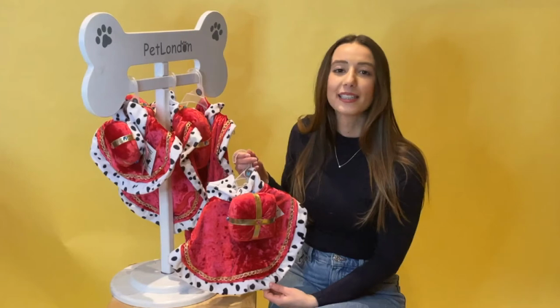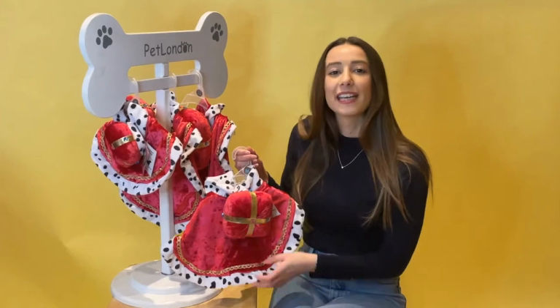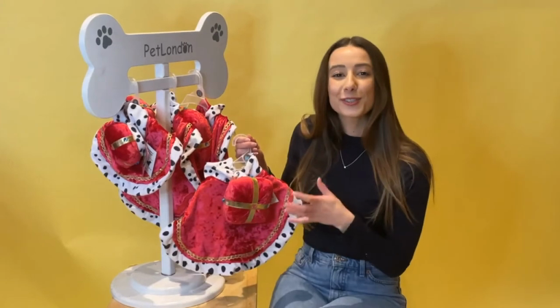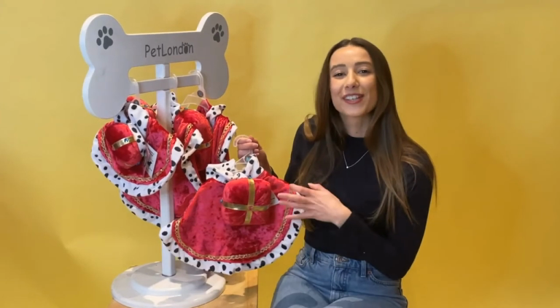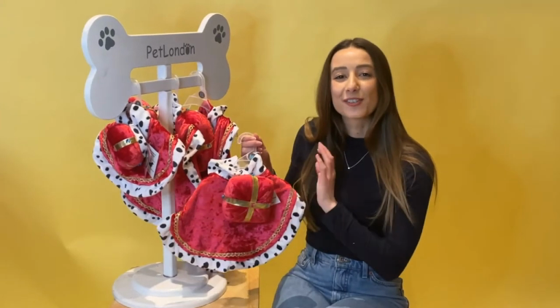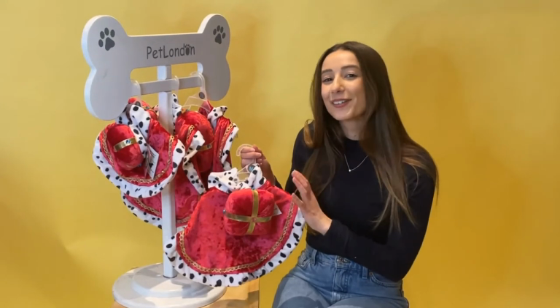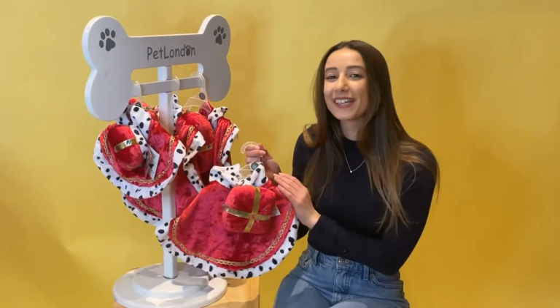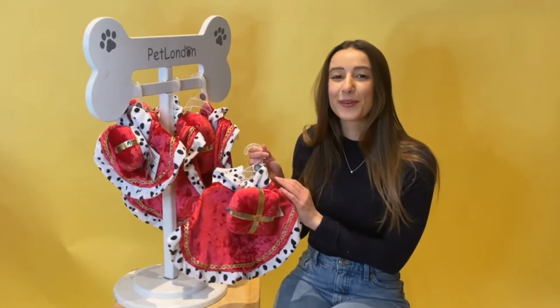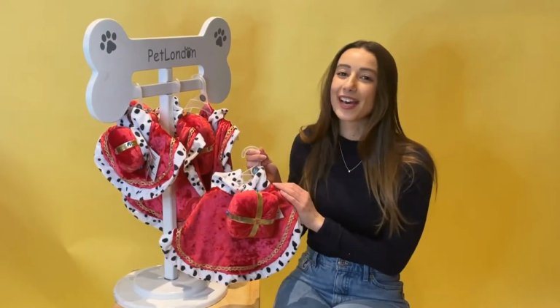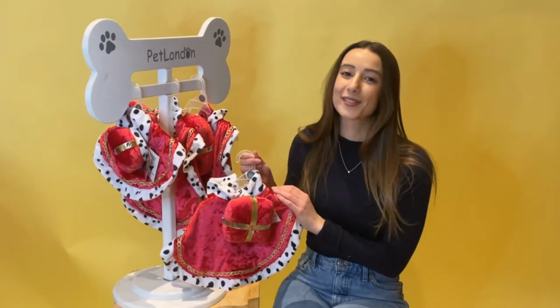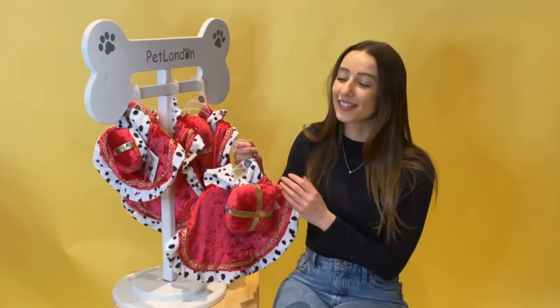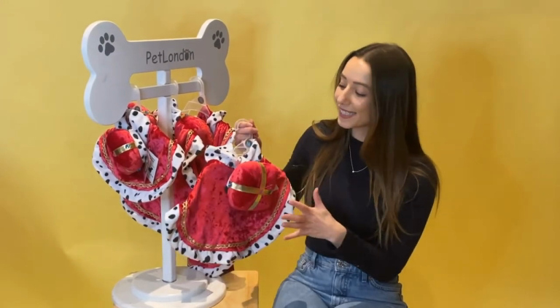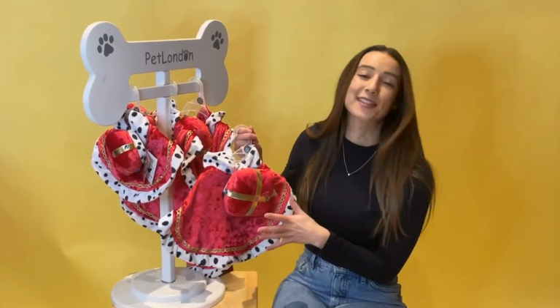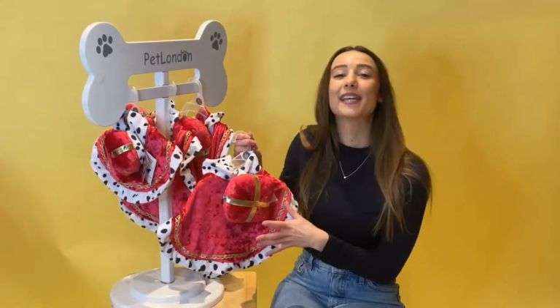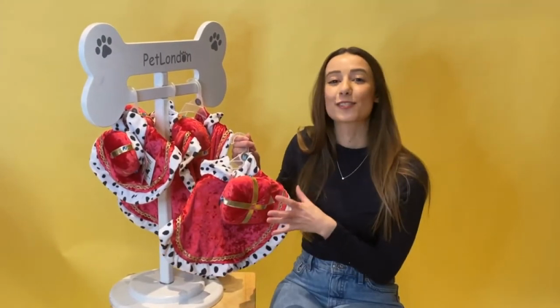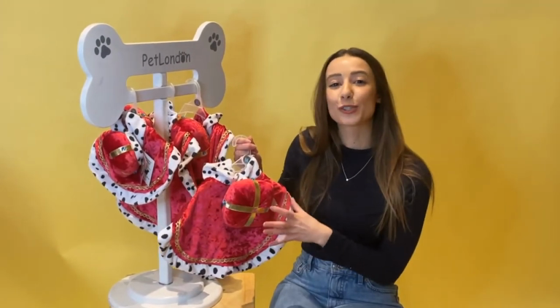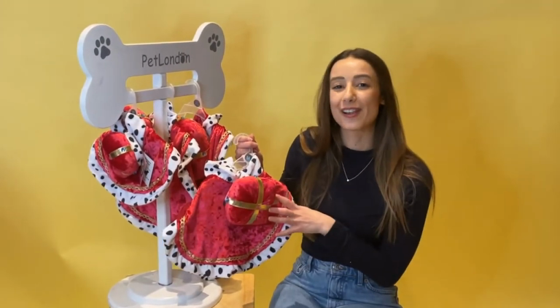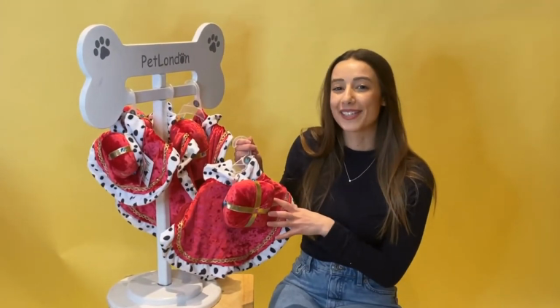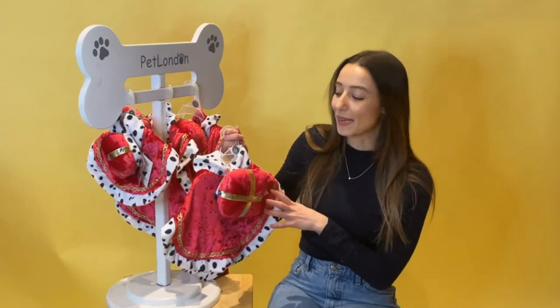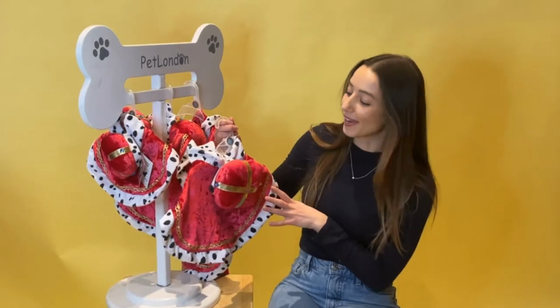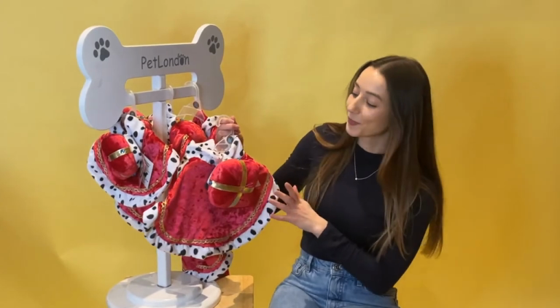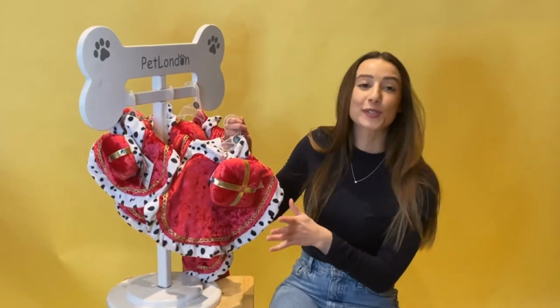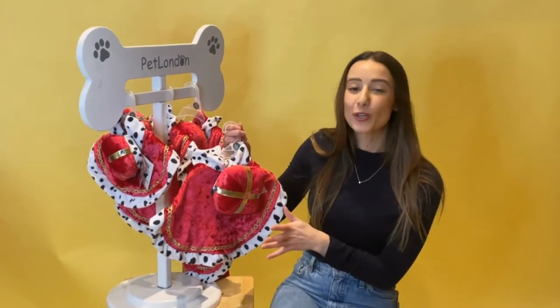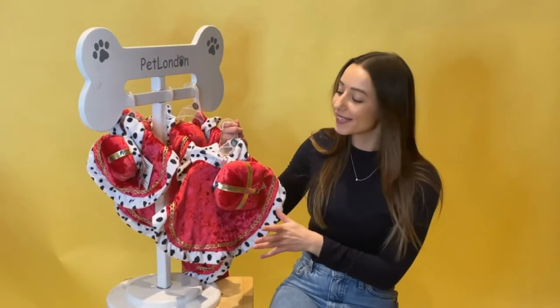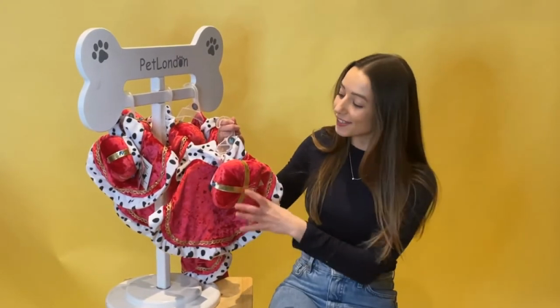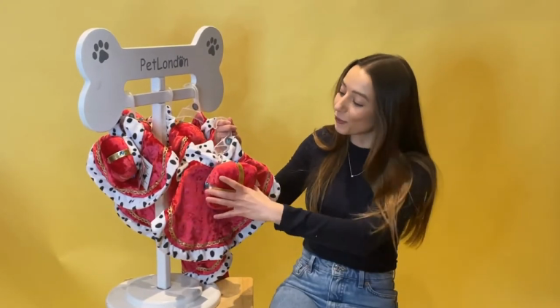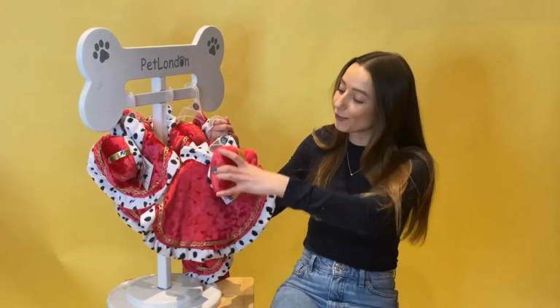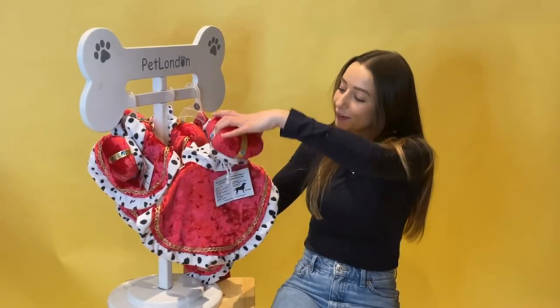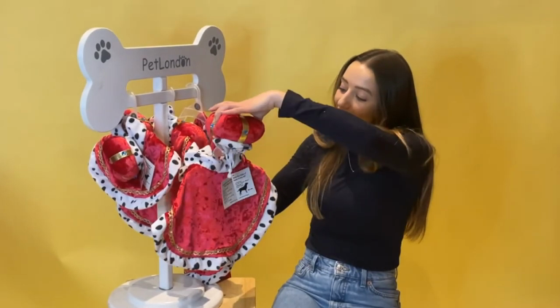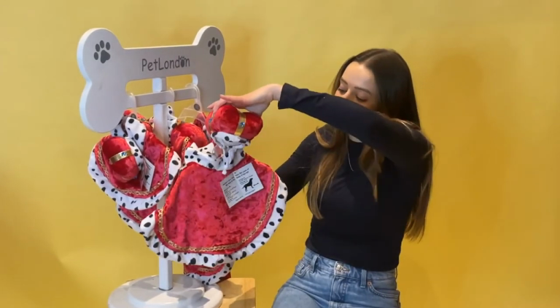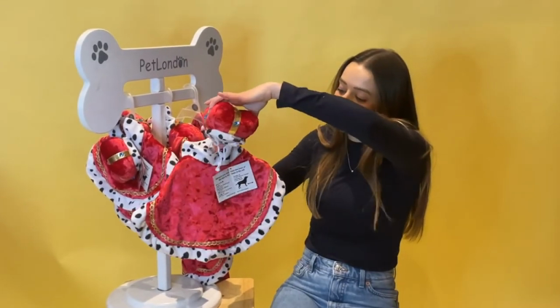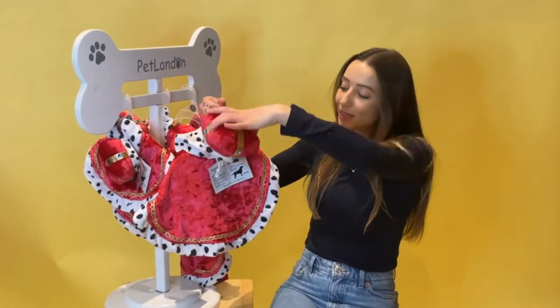If your dog is the real king or queen of the house, then you need to get them this royal crown and cape set. It's a two-in-one set — you've got the crown and also the cape.